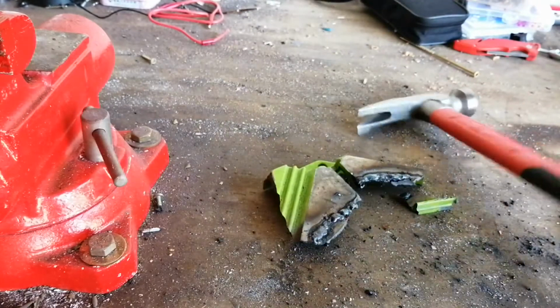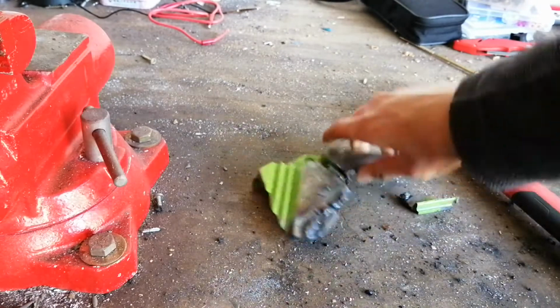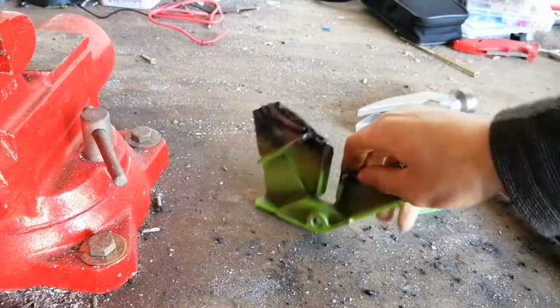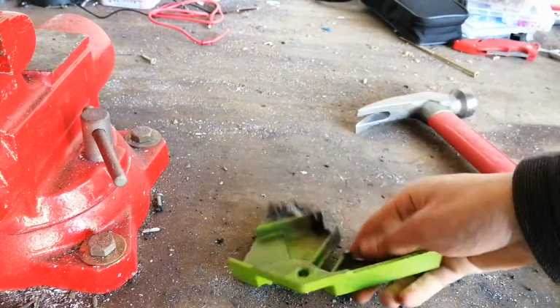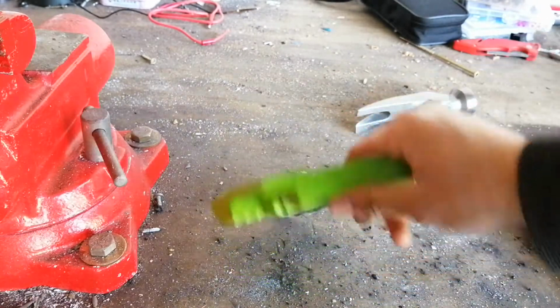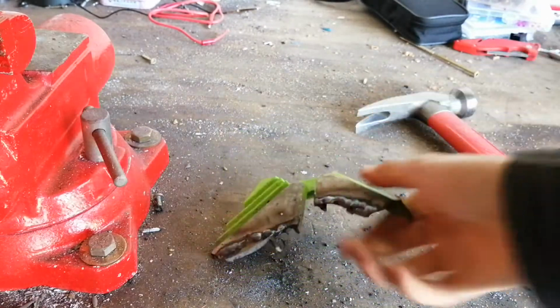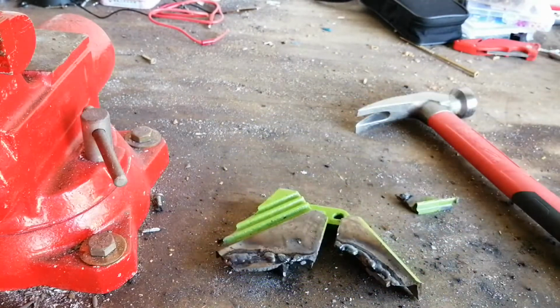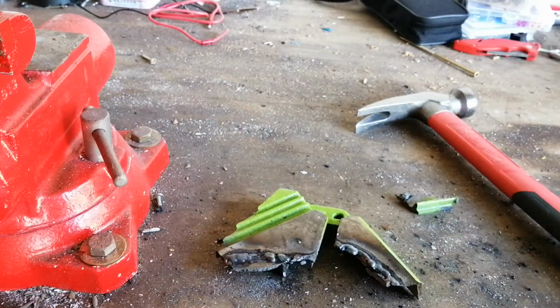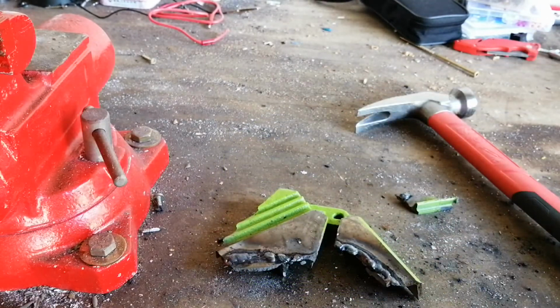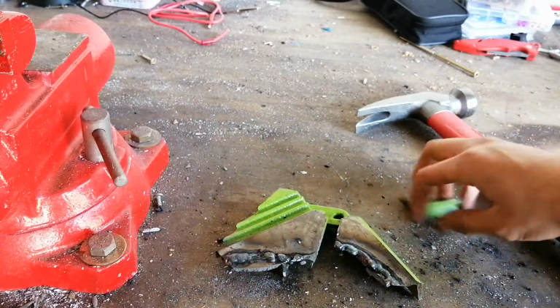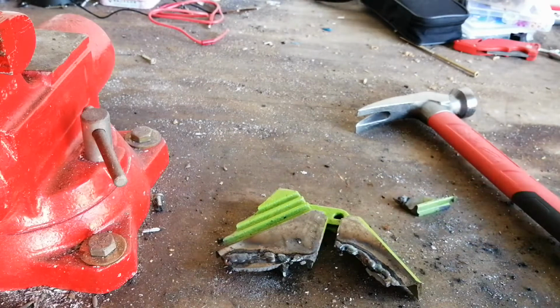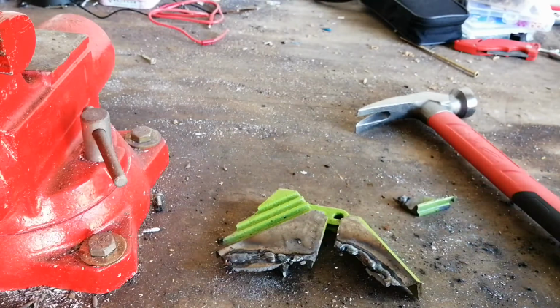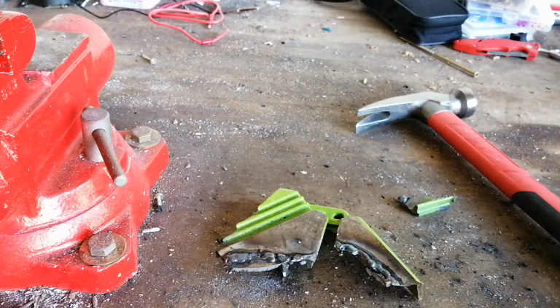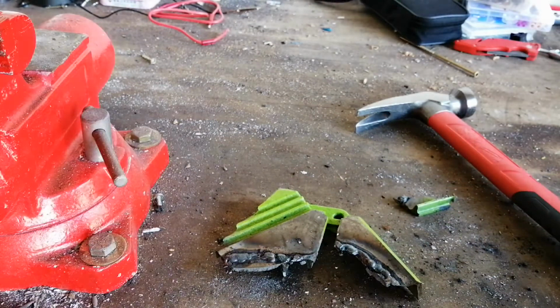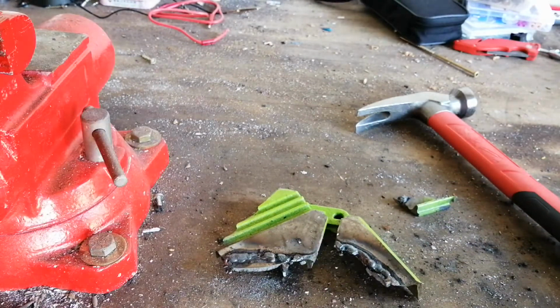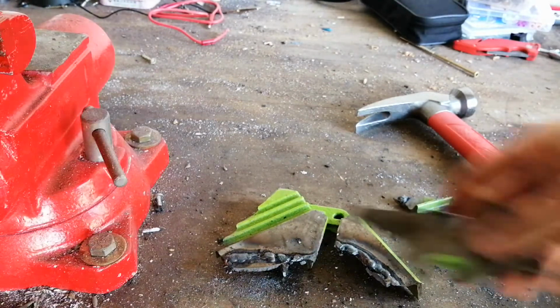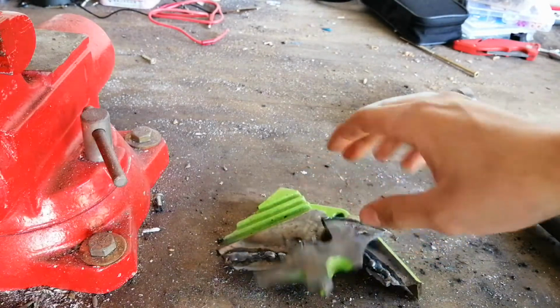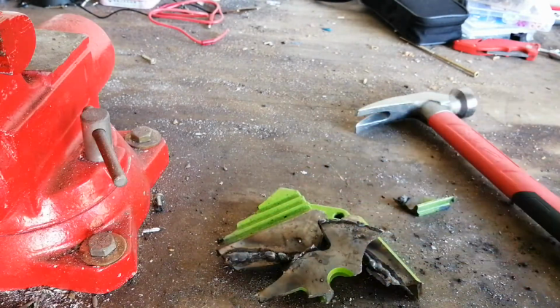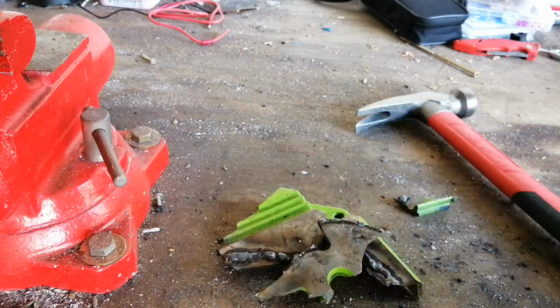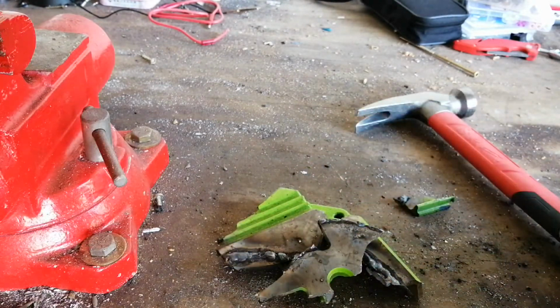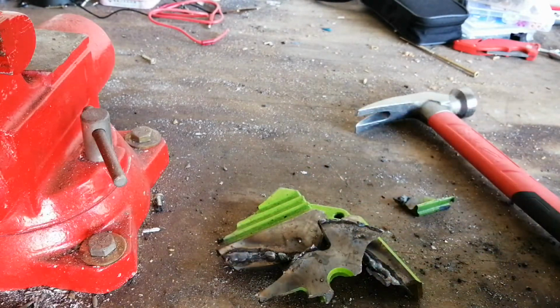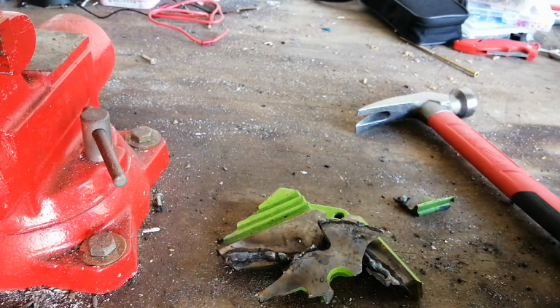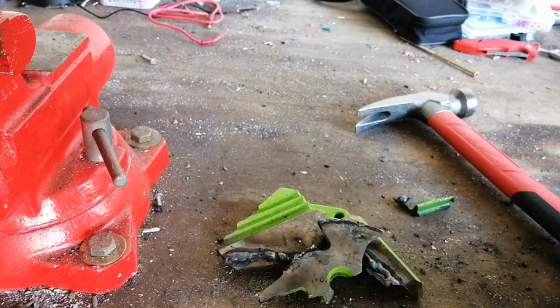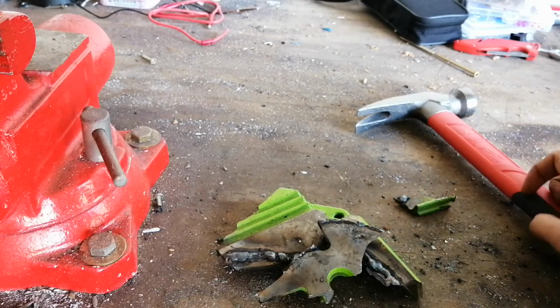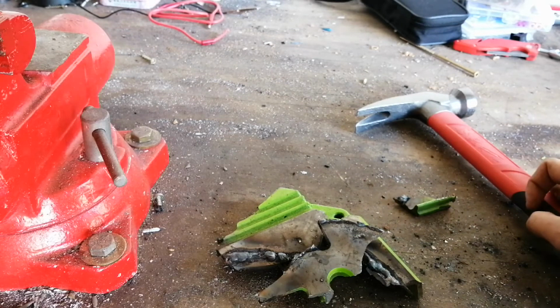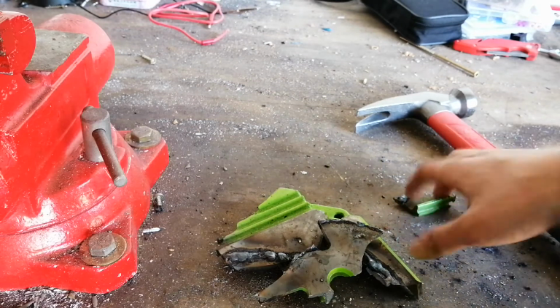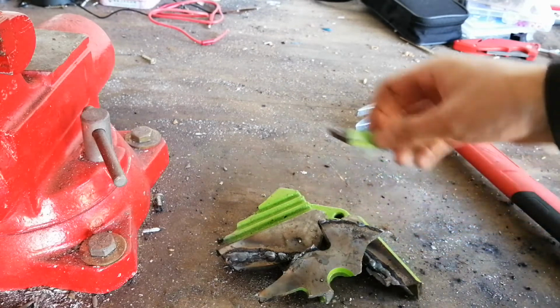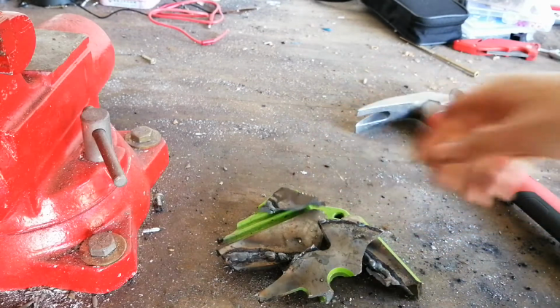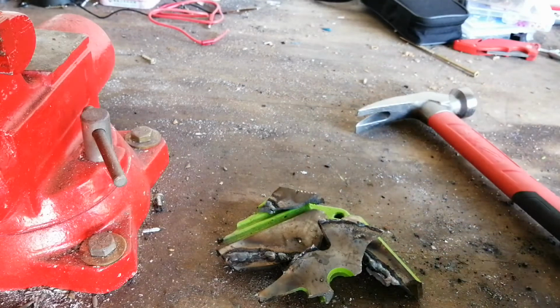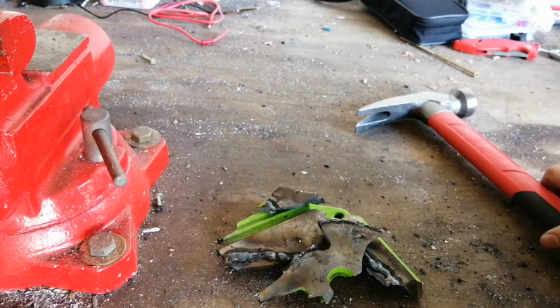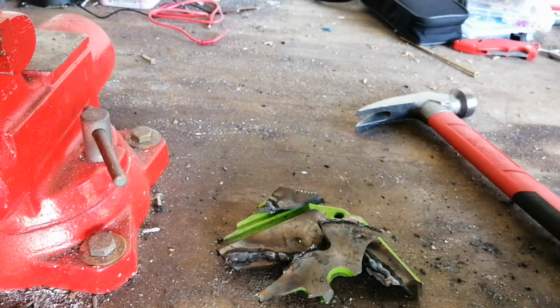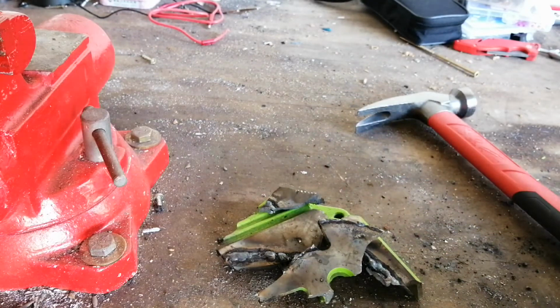For light duty repairs like repairing an ornamental cast iron object, this method definitely will work. But if you're trying to repair something like a bench vise that needs to be strong, don't even think about stick welding it with 6013.